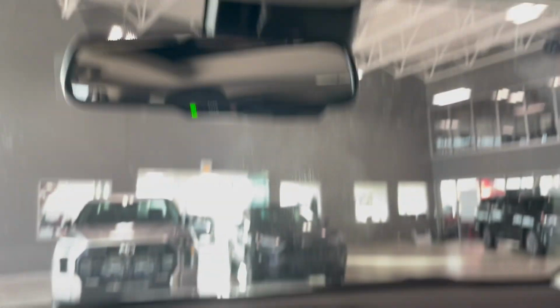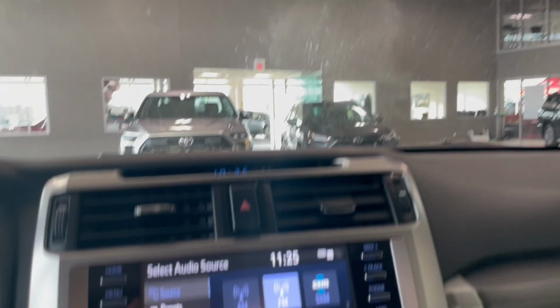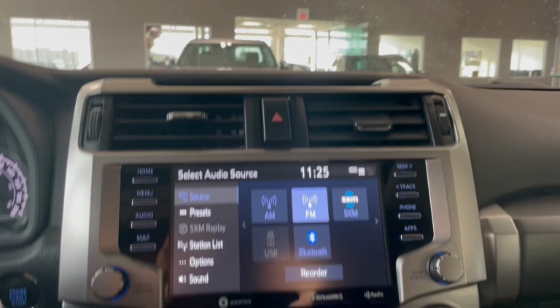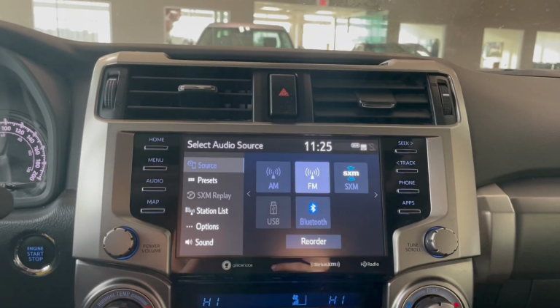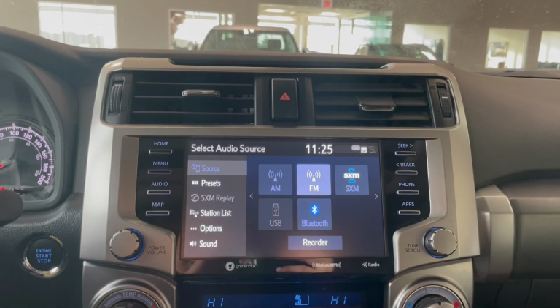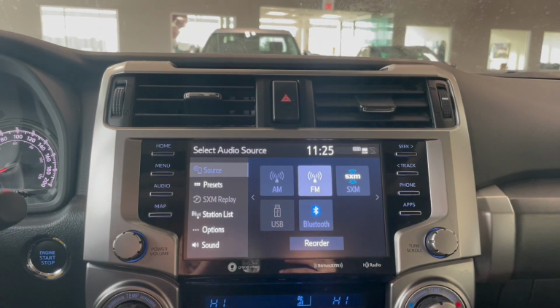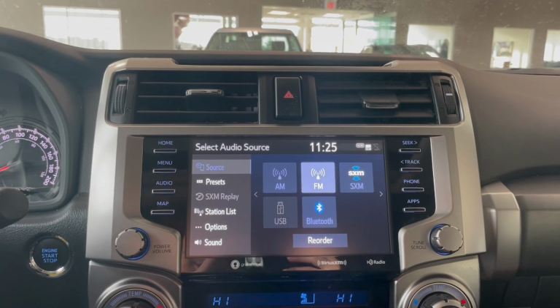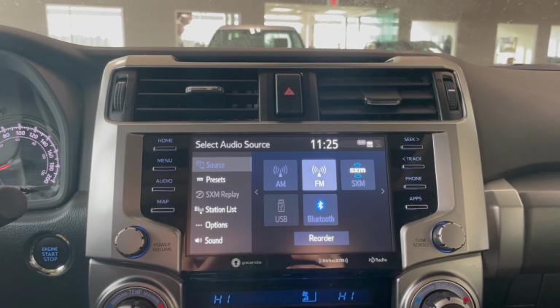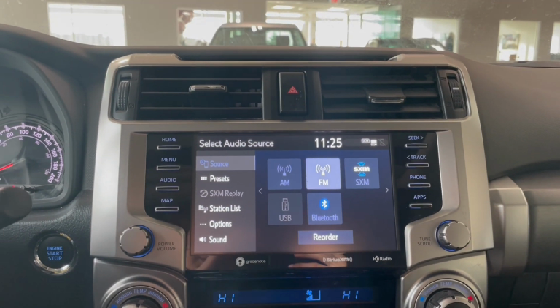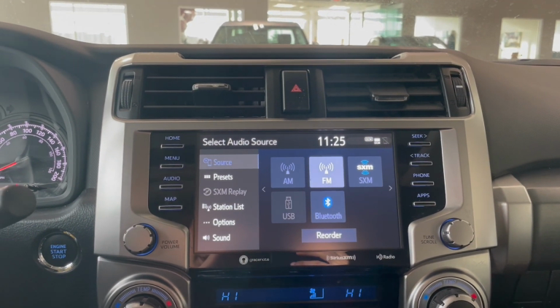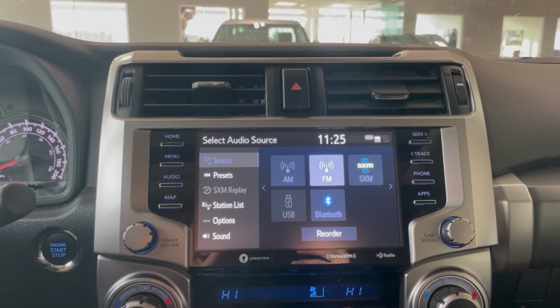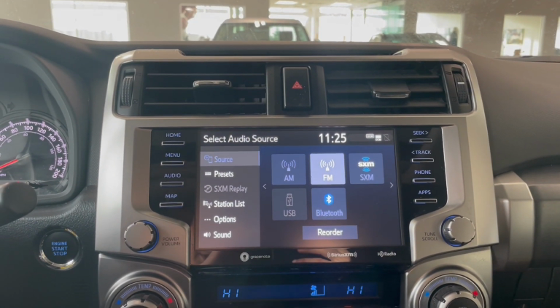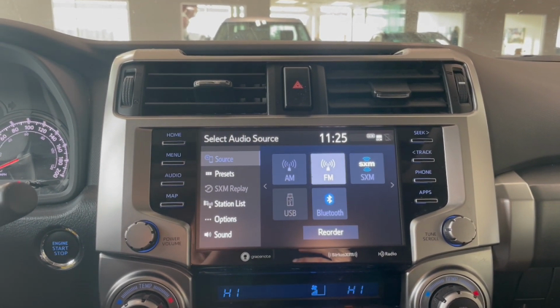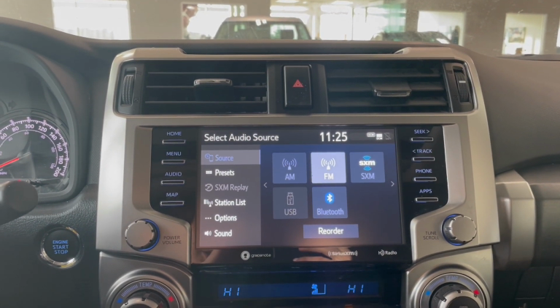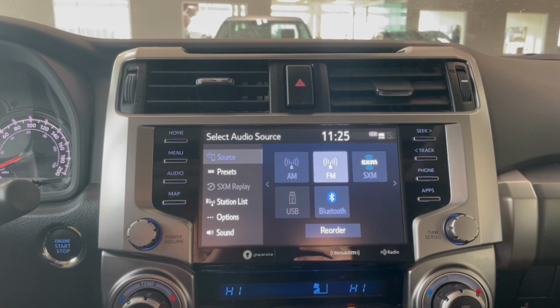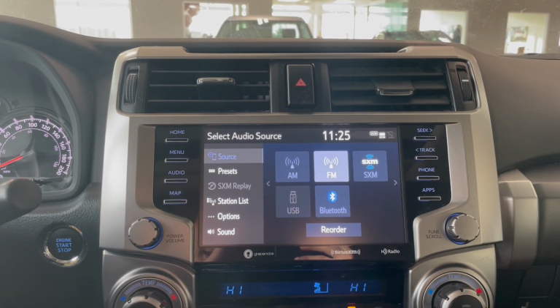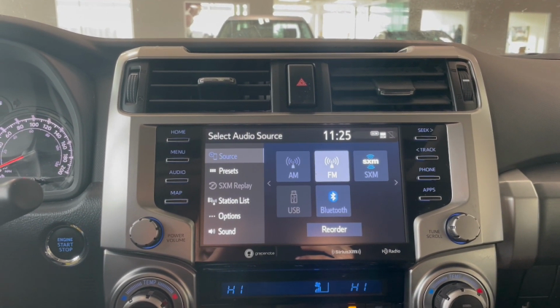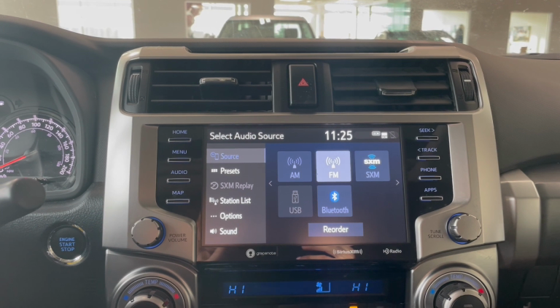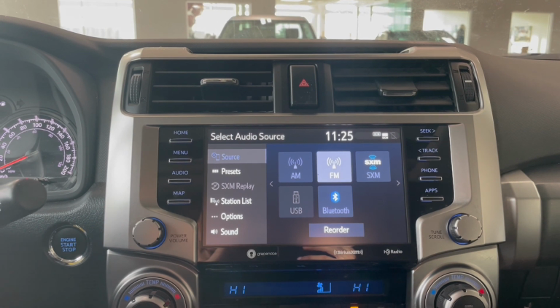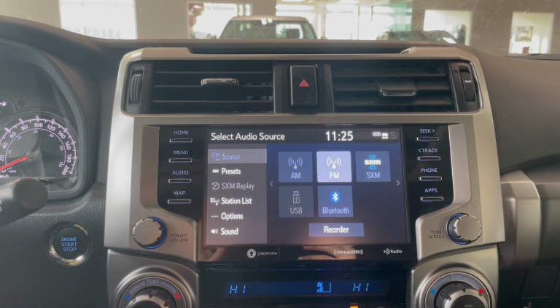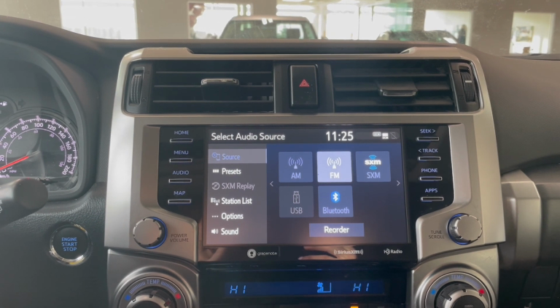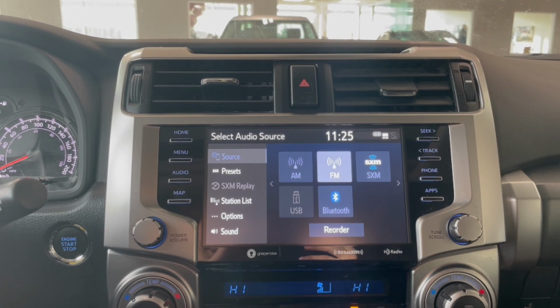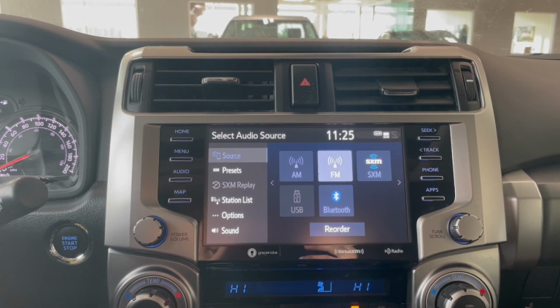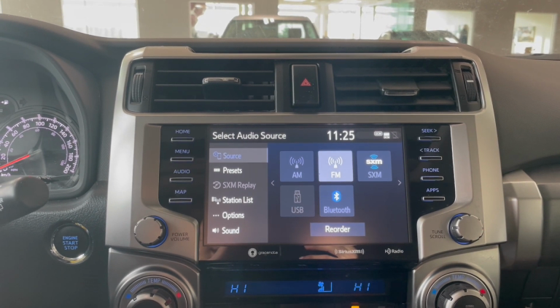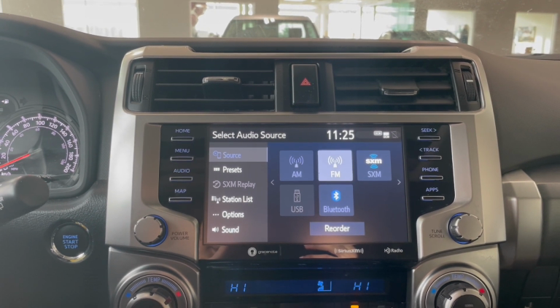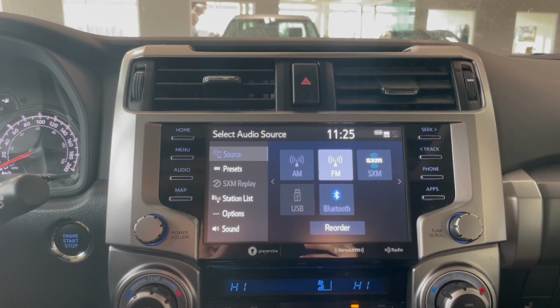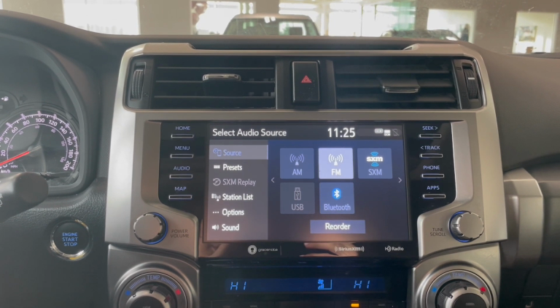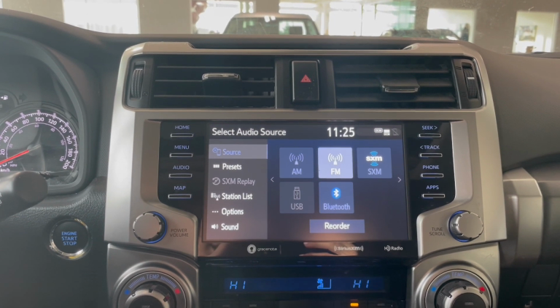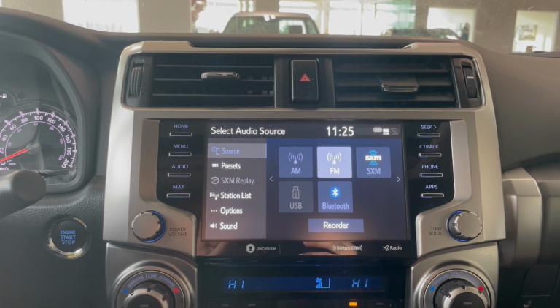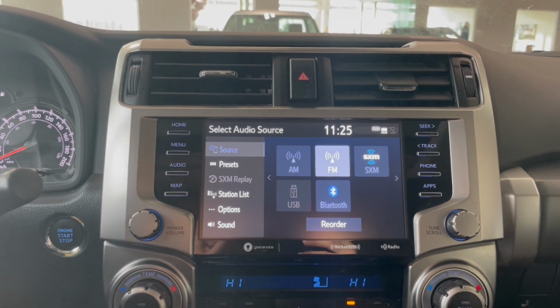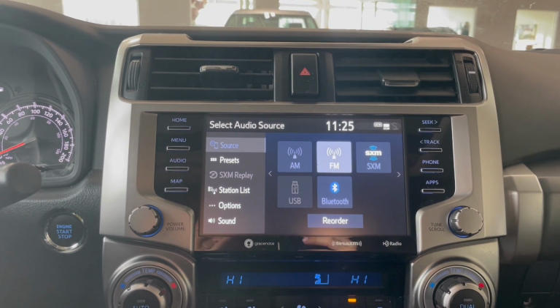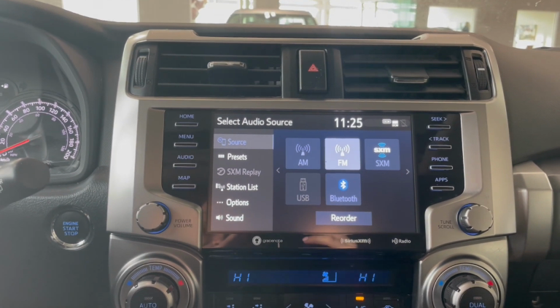Going down to the entertainment screen — as you can see we are on the audio section, so we do have AM, FM radio as well as XM radio and Bluetooth. You also do get Apple CarPlay and Android Auto.